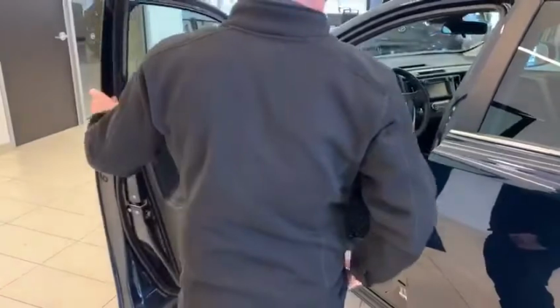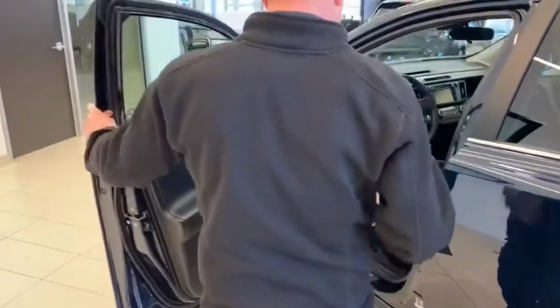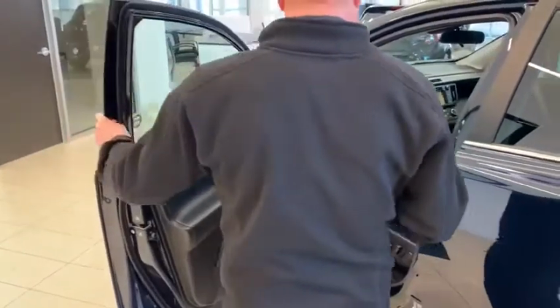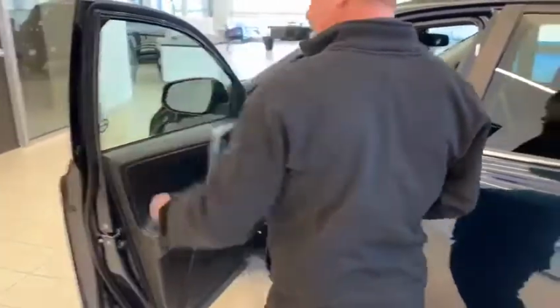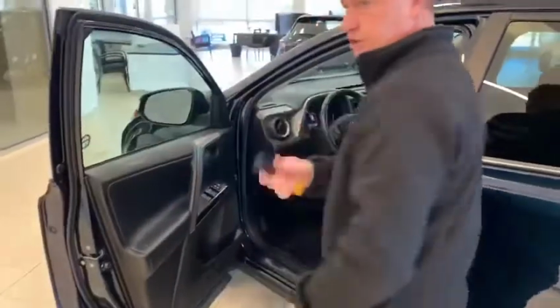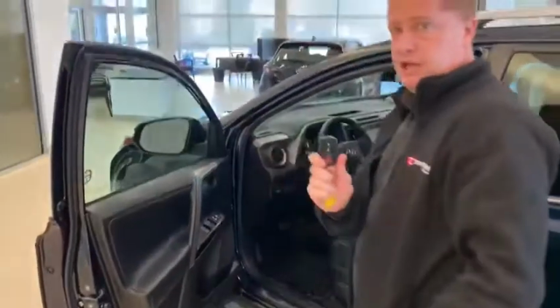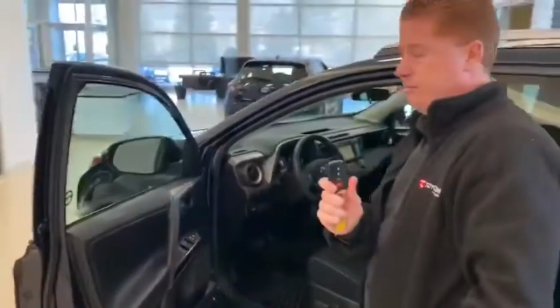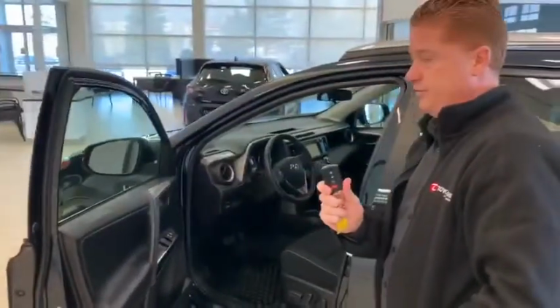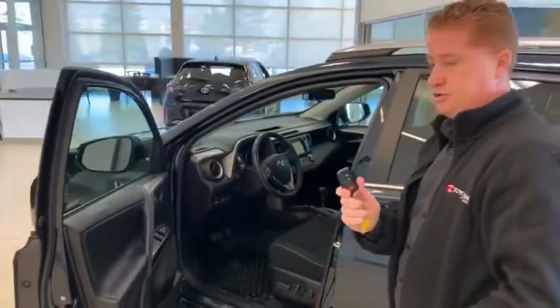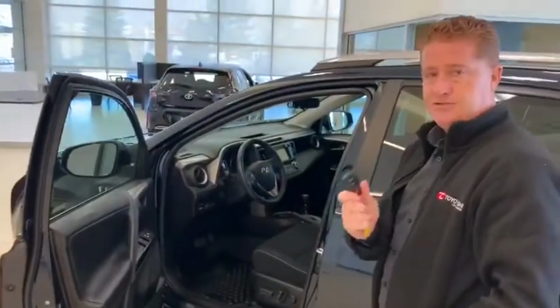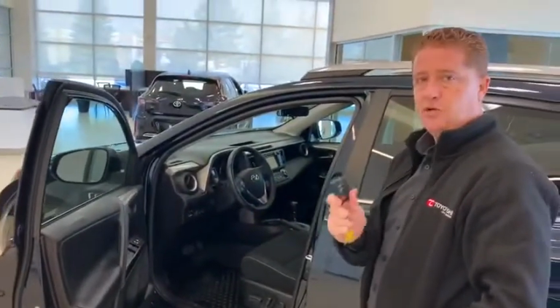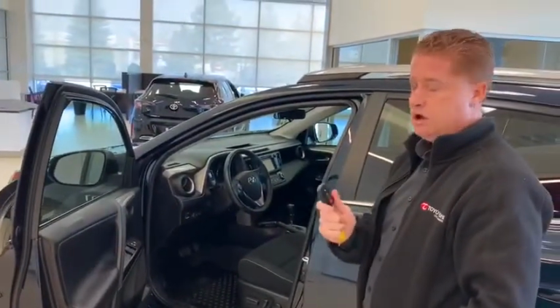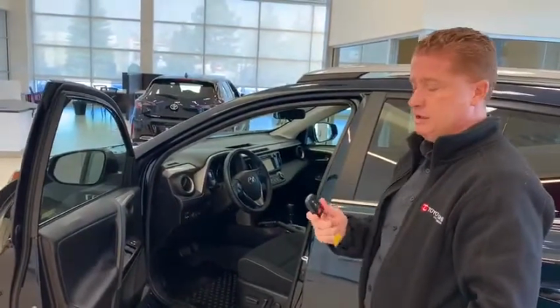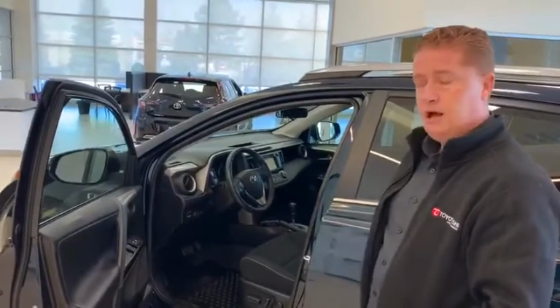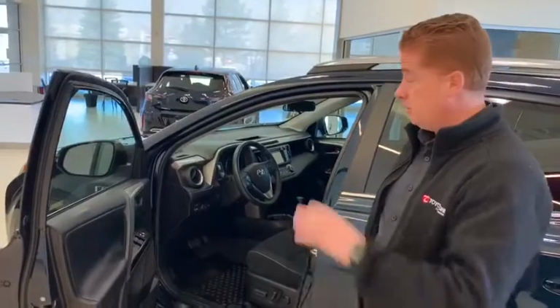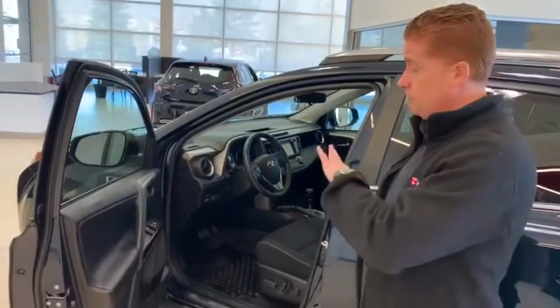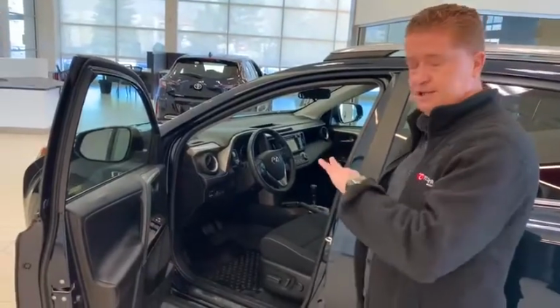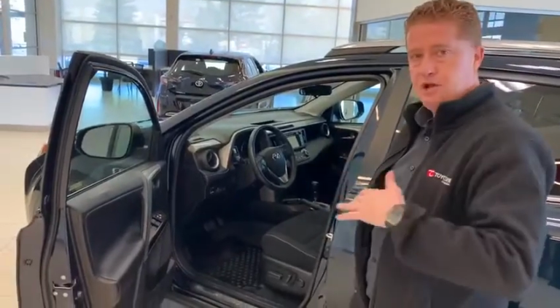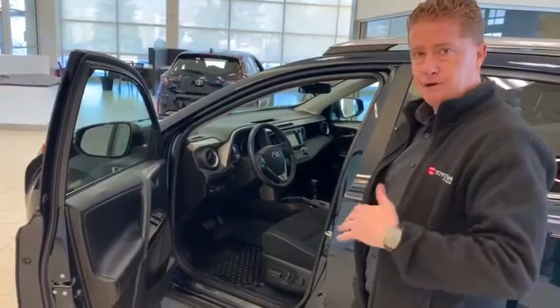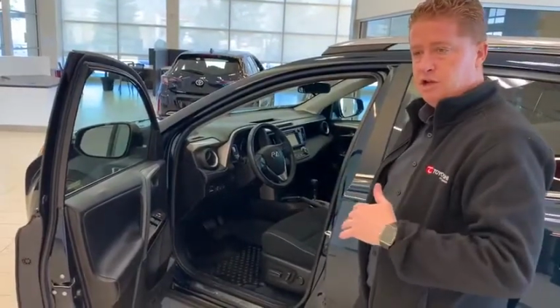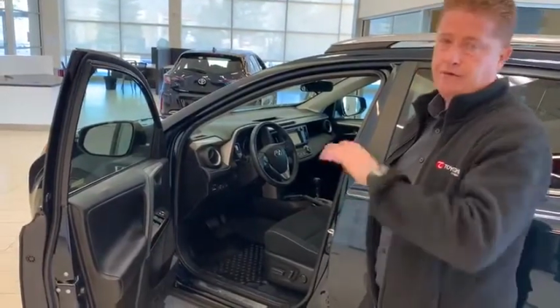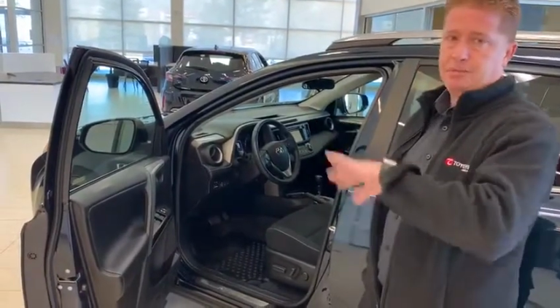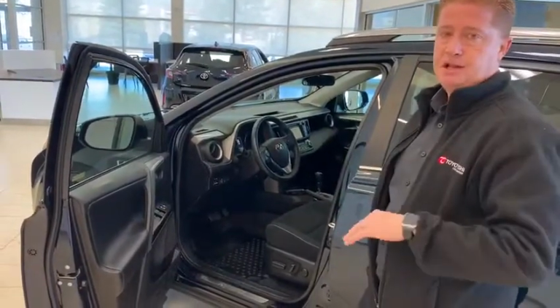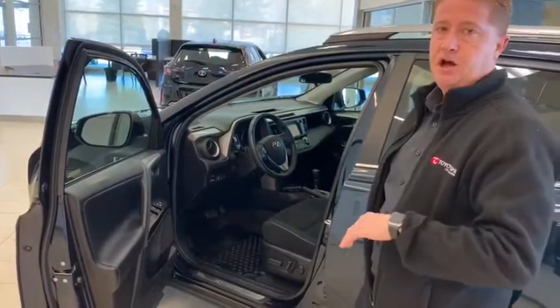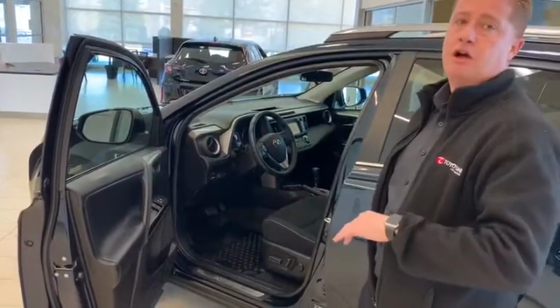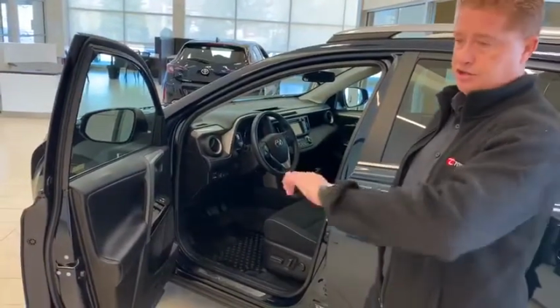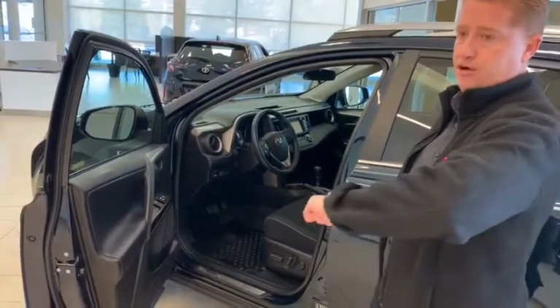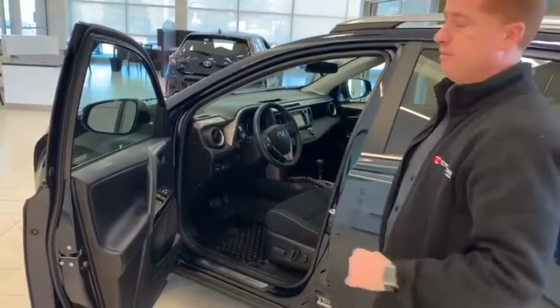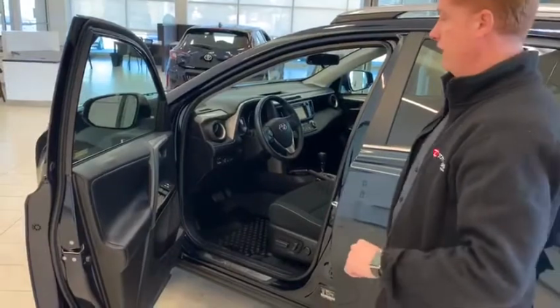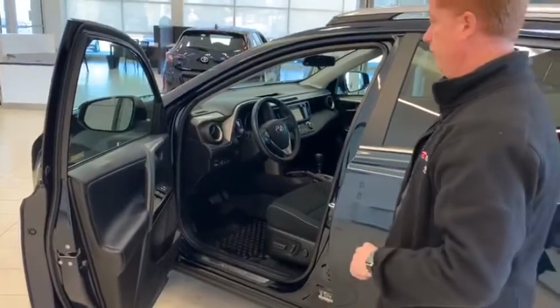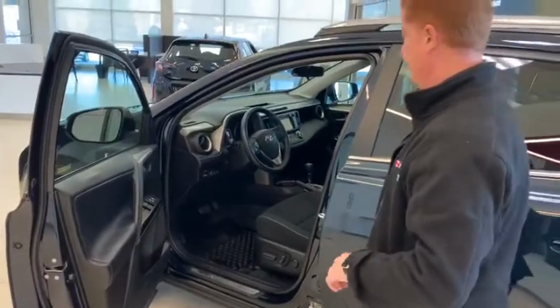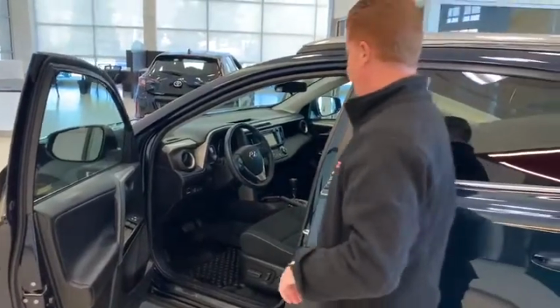It should be noted that you get a key fob with this vehicle. If the vehicle is locked, the car senses the fob on your person — so you don't need to press unlock. You can simply come up, open the door handle, and it'll open right up.